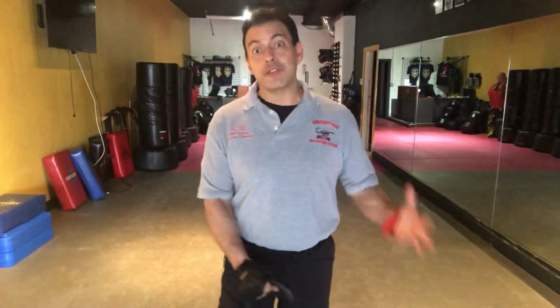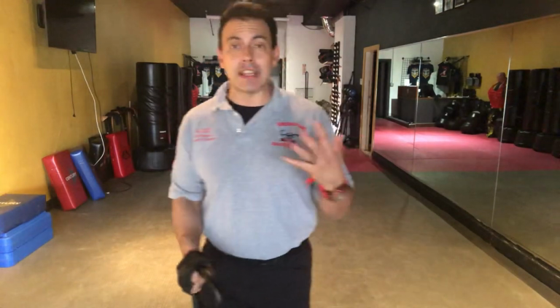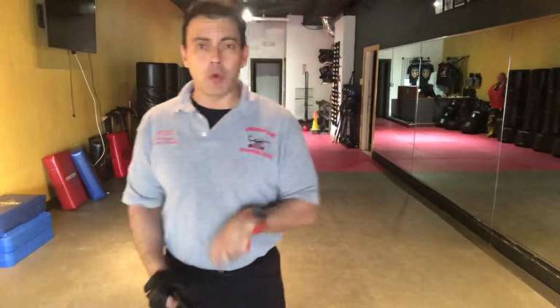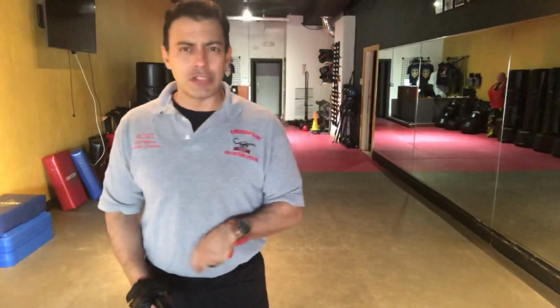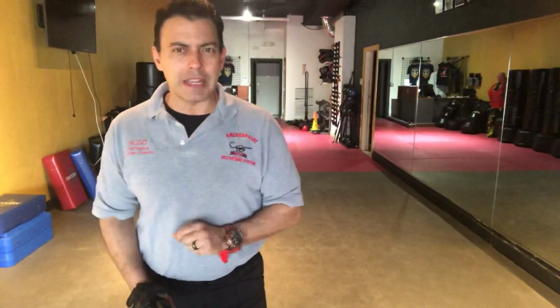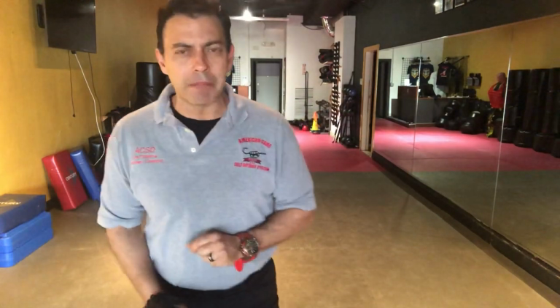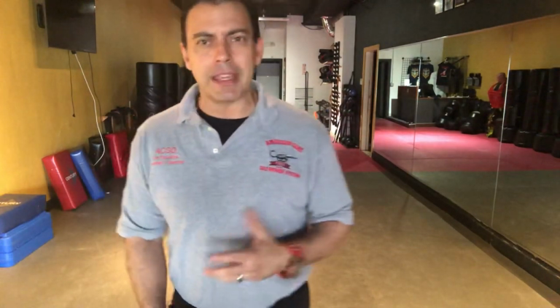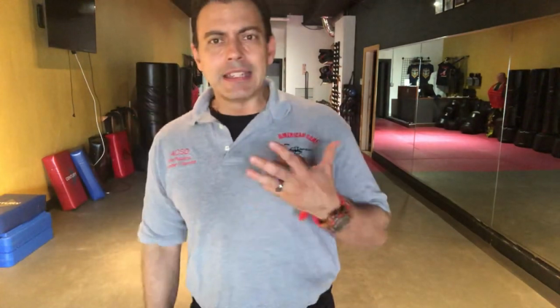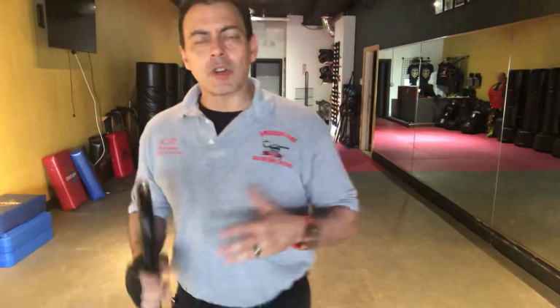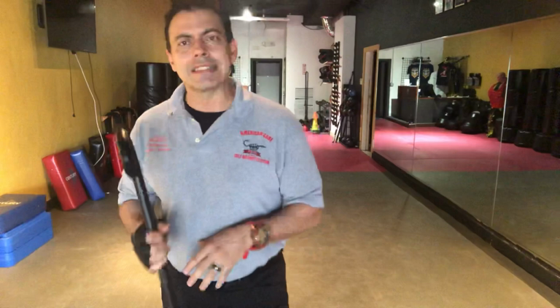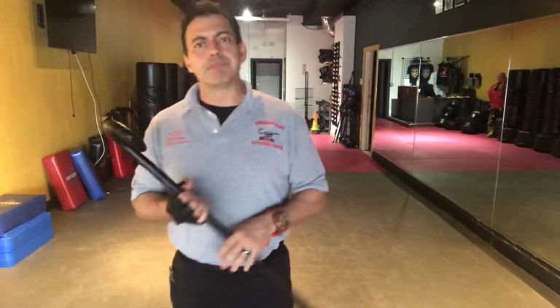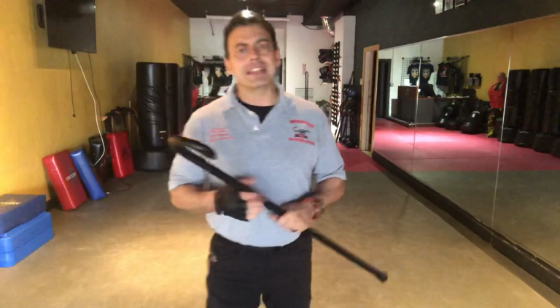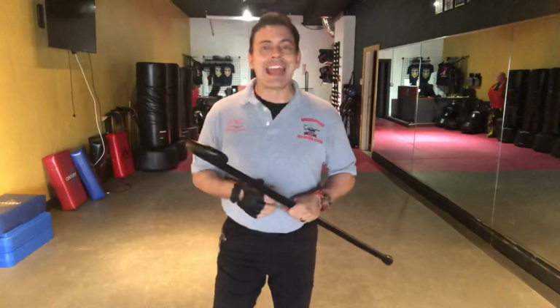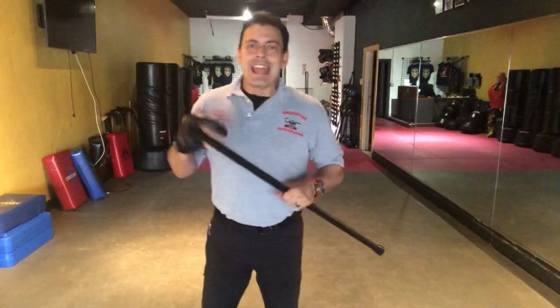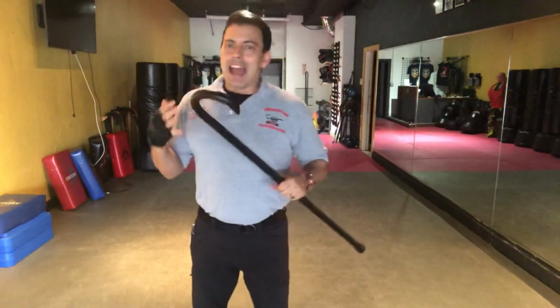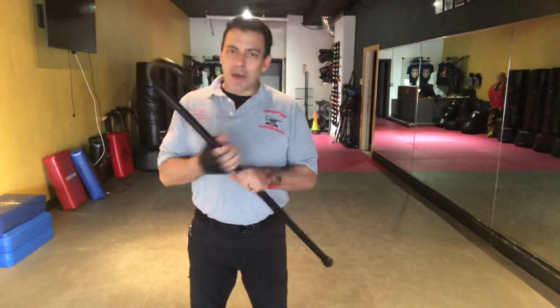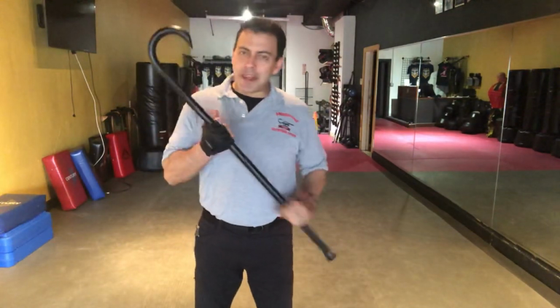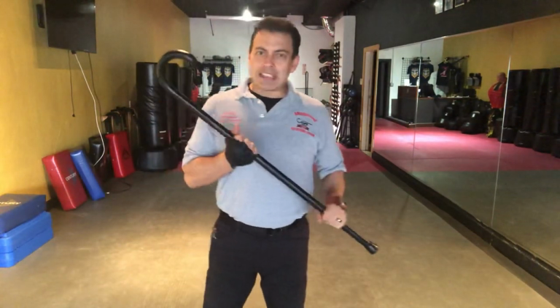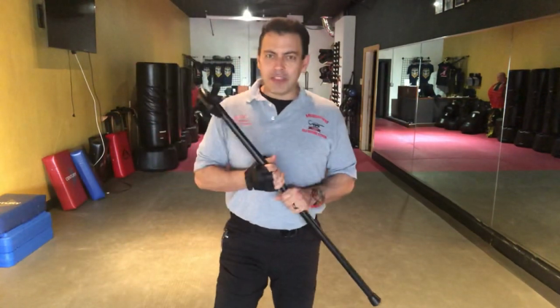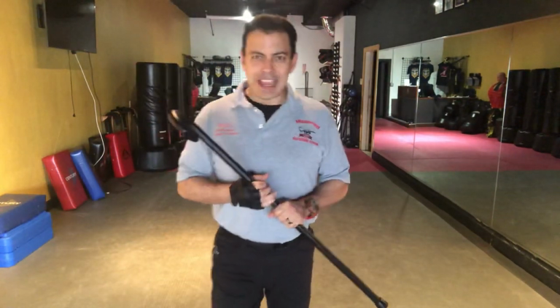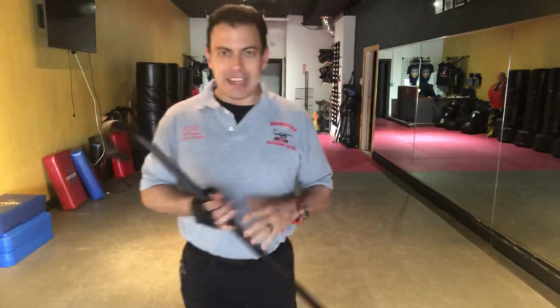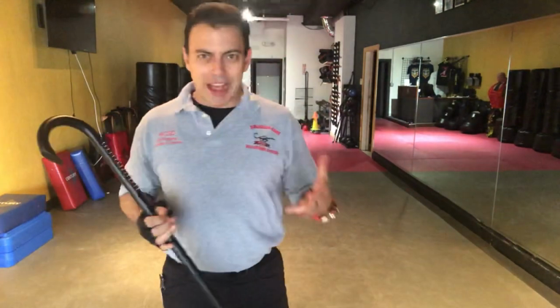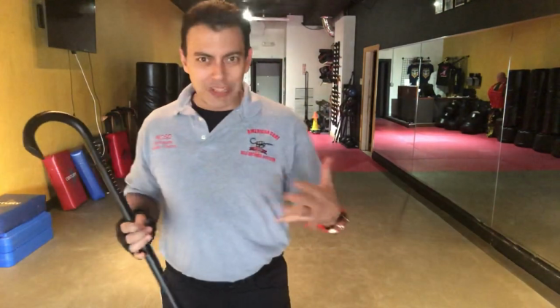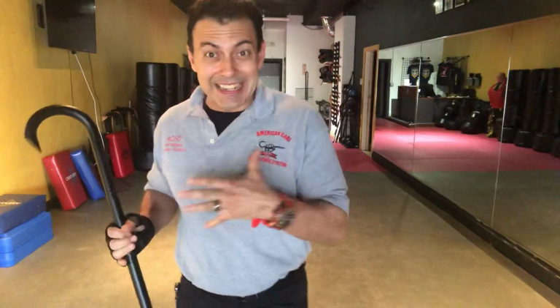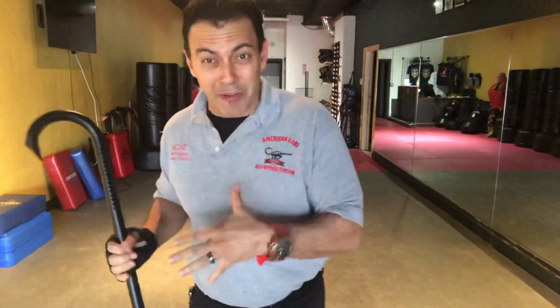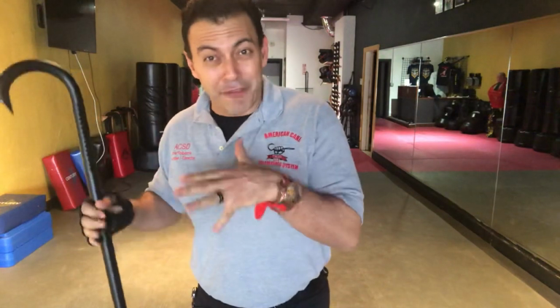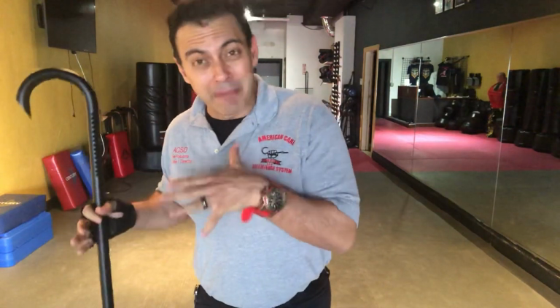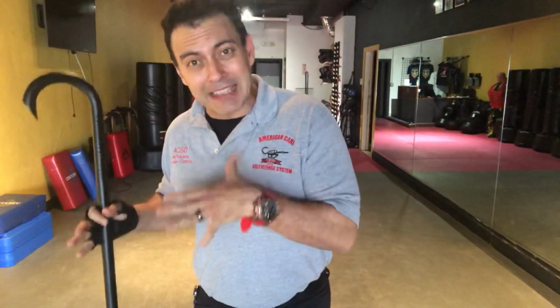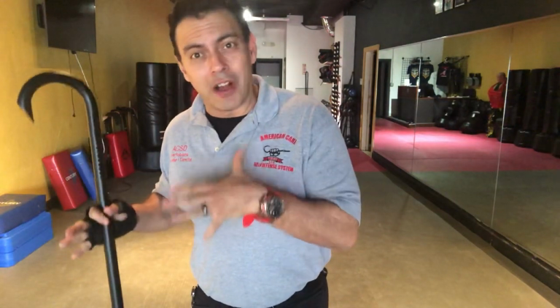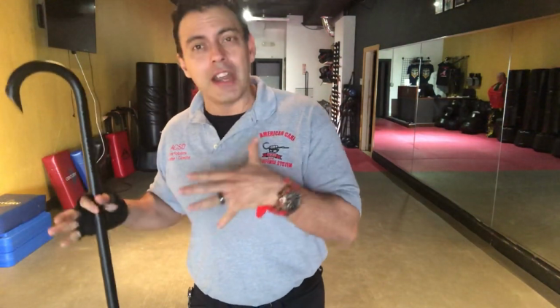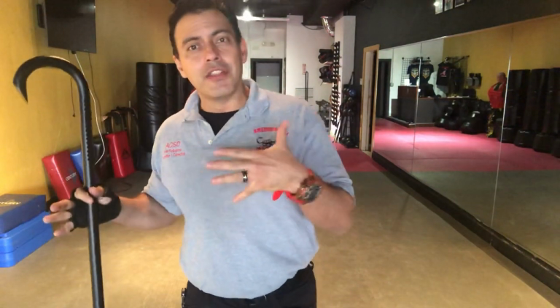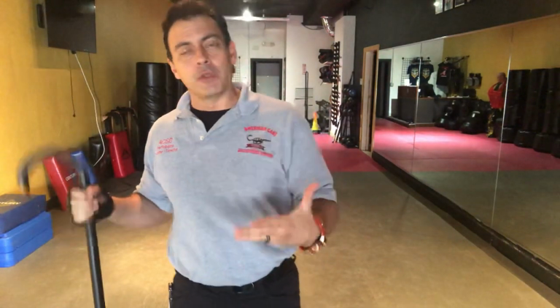We're fielding a request and you can keep them coming. Today the question is: how do I defend myself with this cane if I were taken down and find myself on the floor?